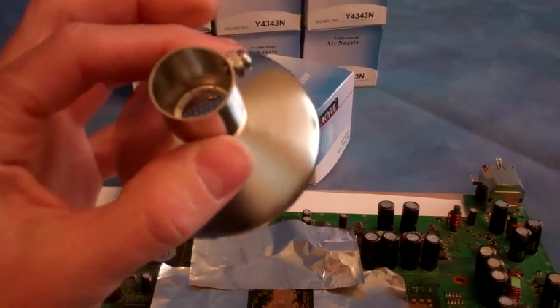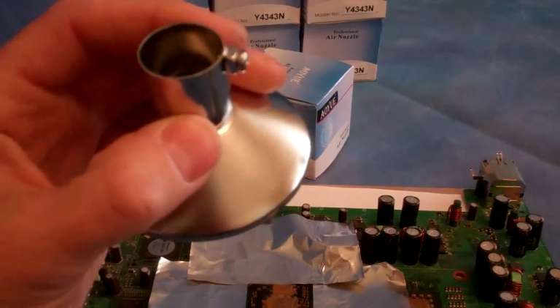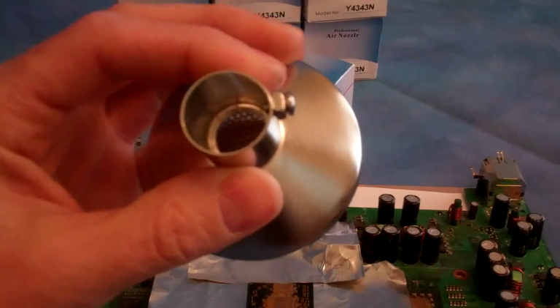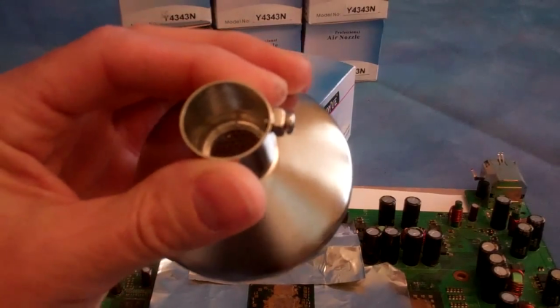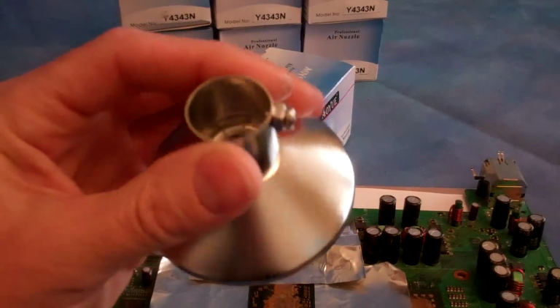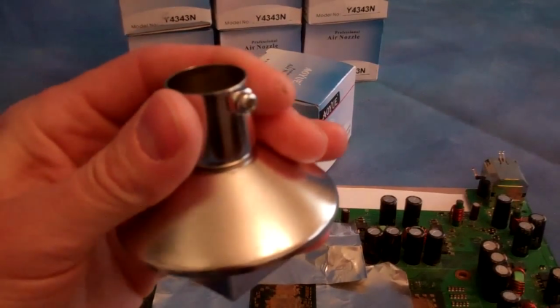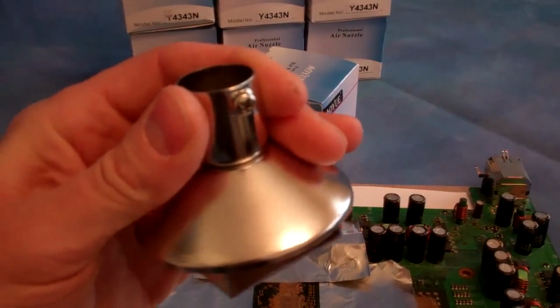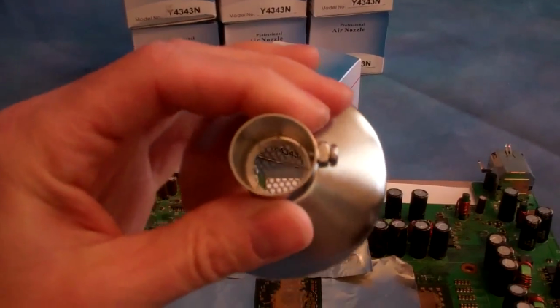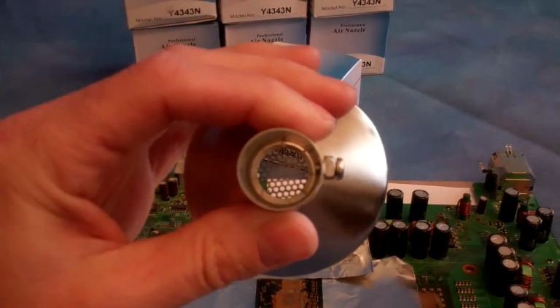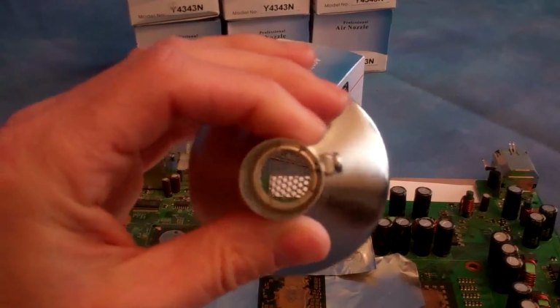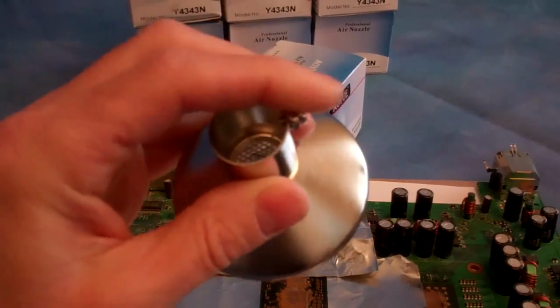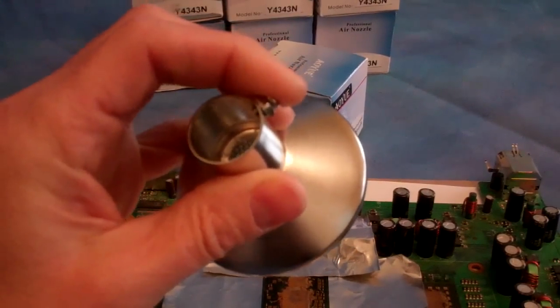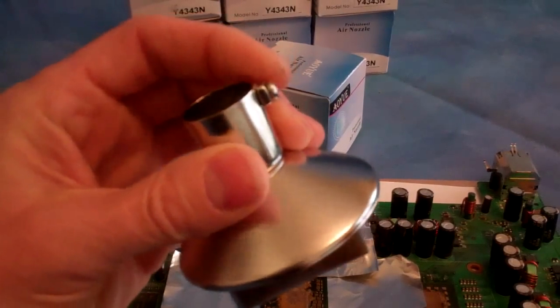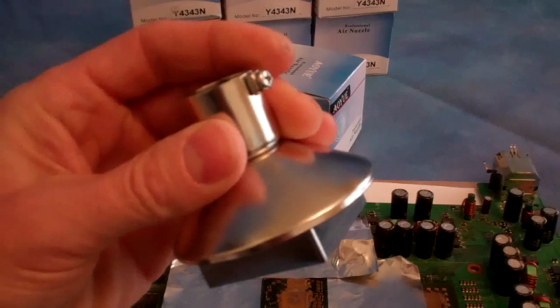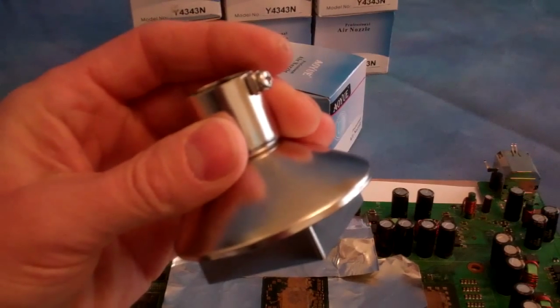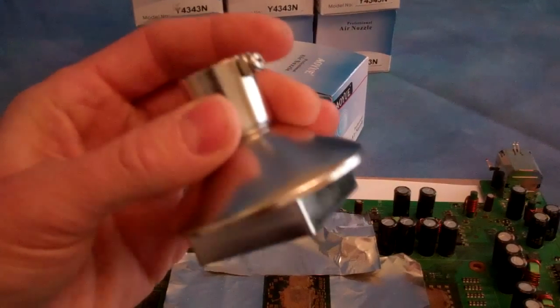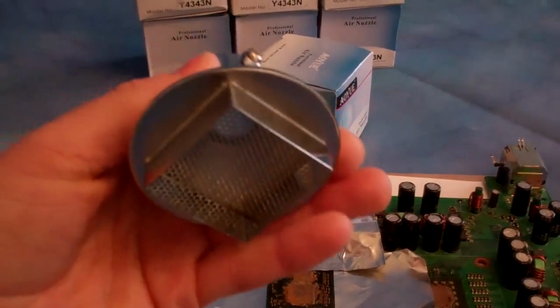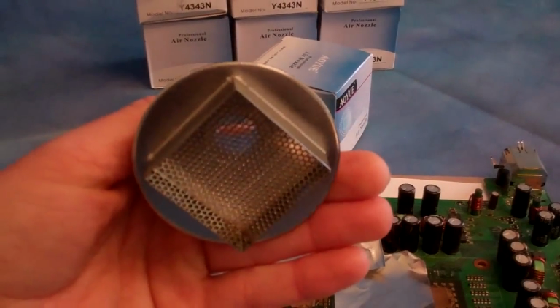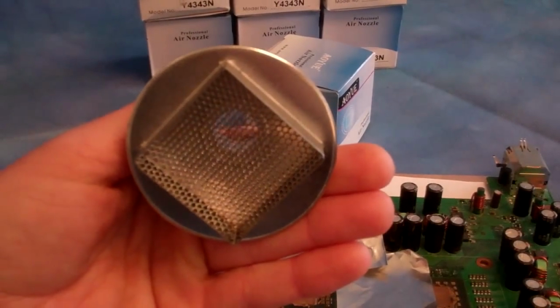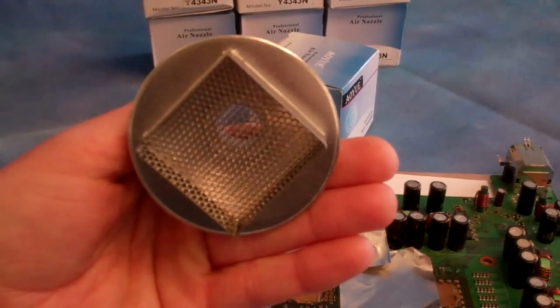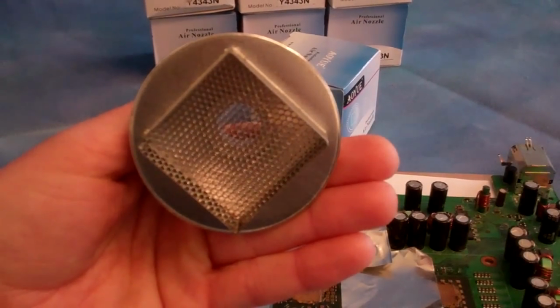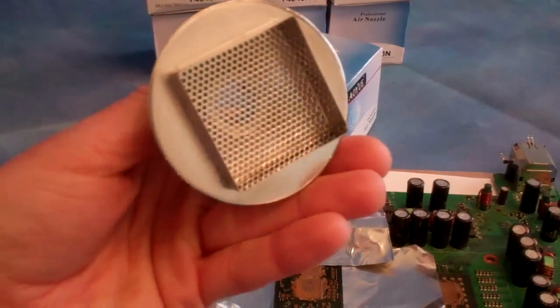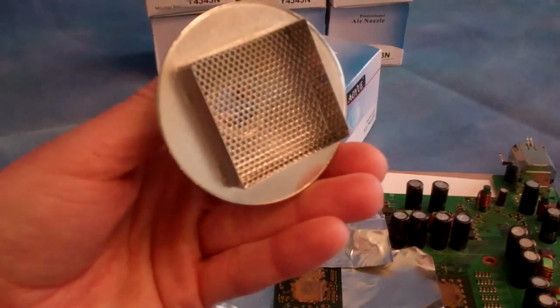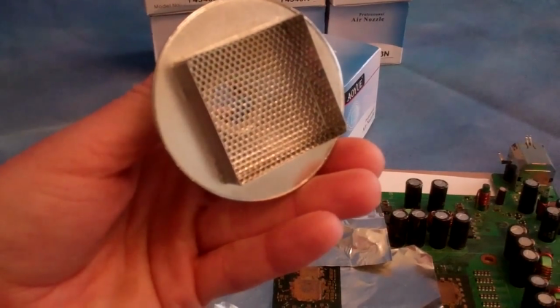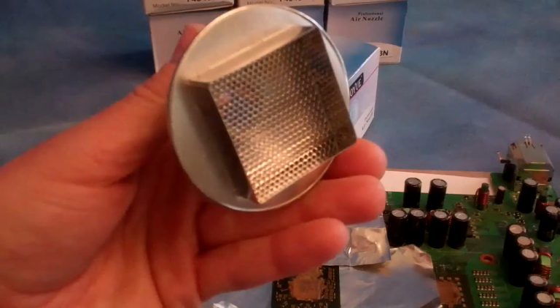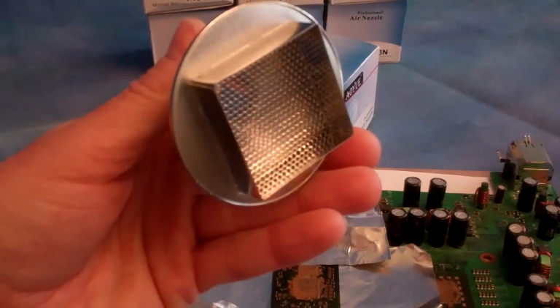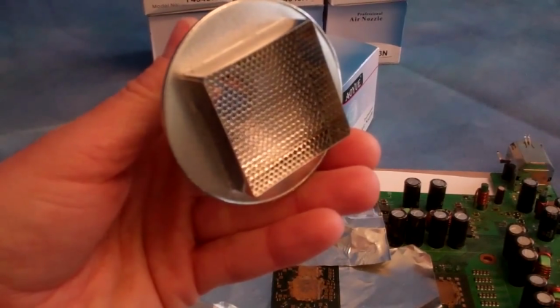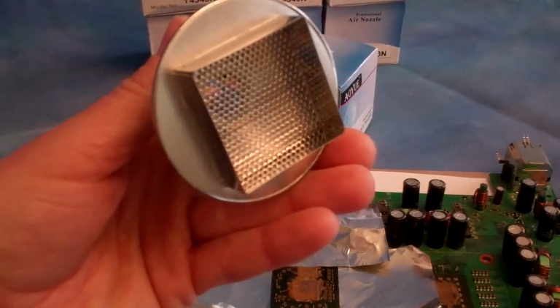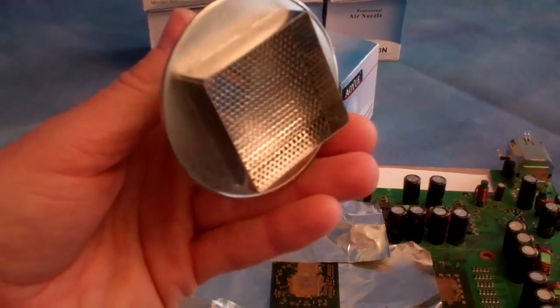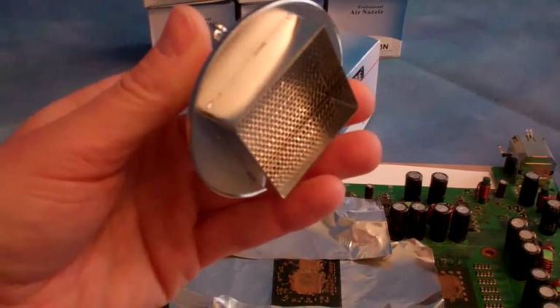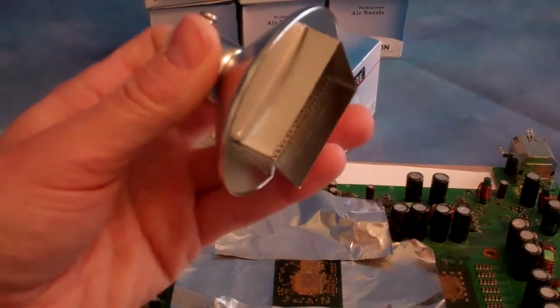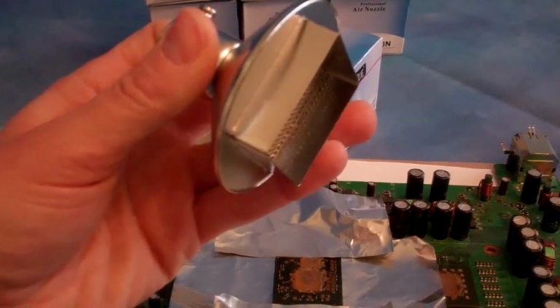It has the stem on the top for your nozzle with a bolt to clamp it onto the nozzle. And then it has the dispersion grate on the bottom for dissipating the heat across the chip properly.